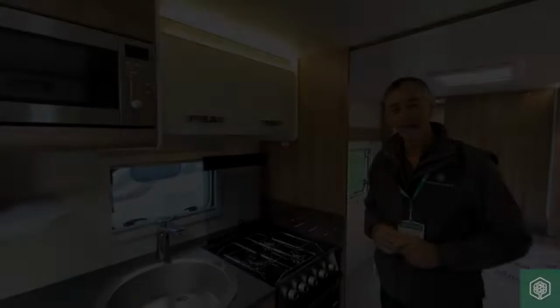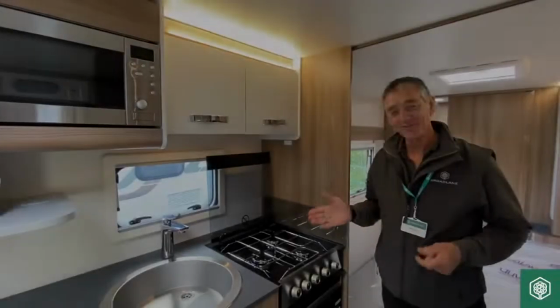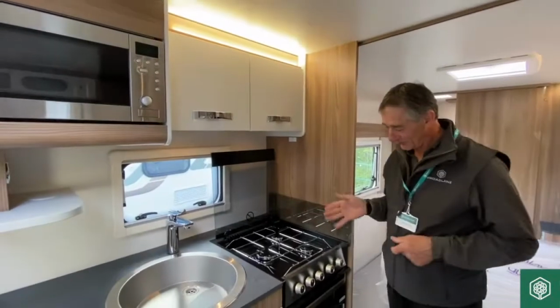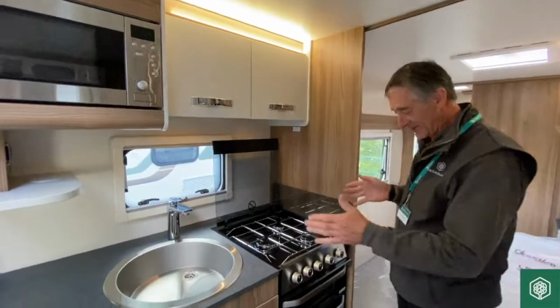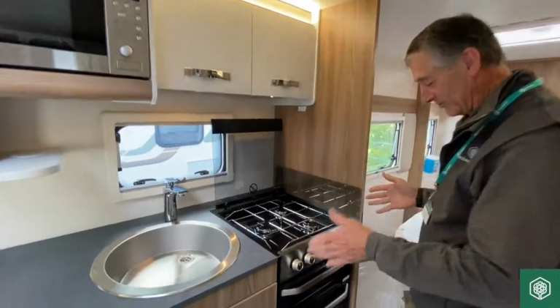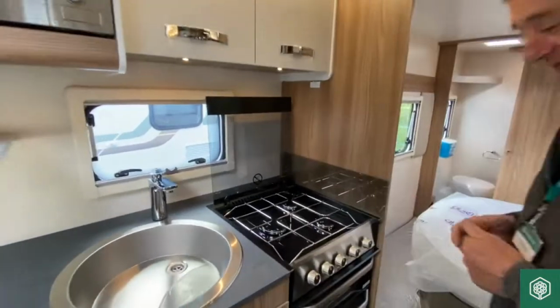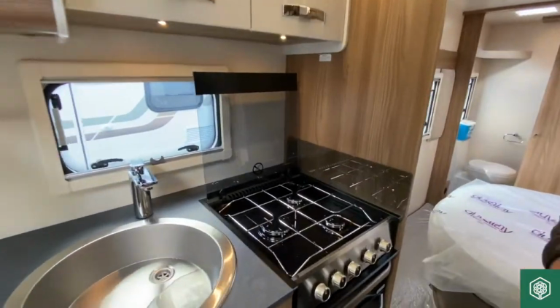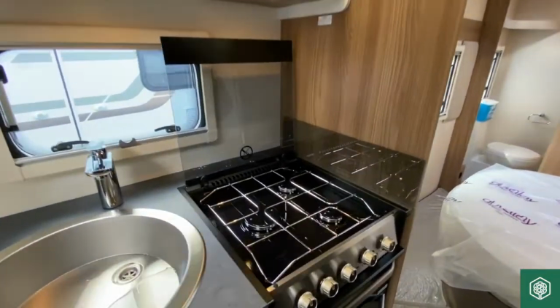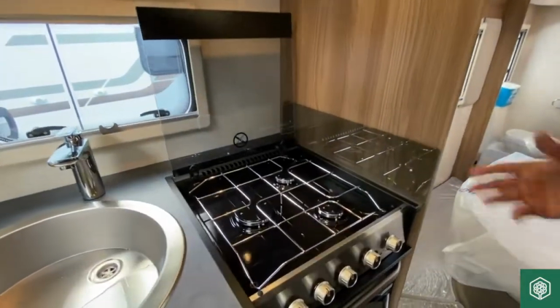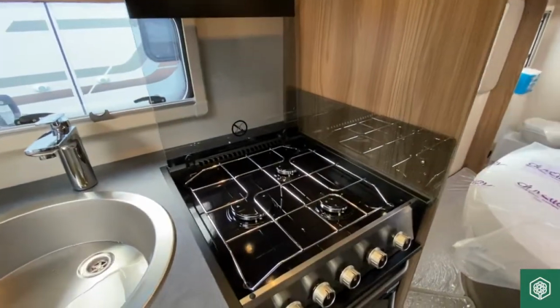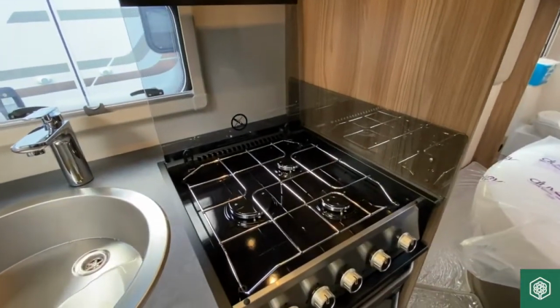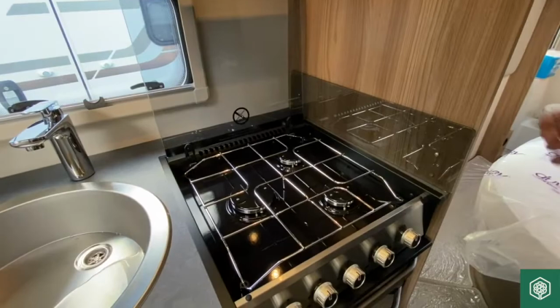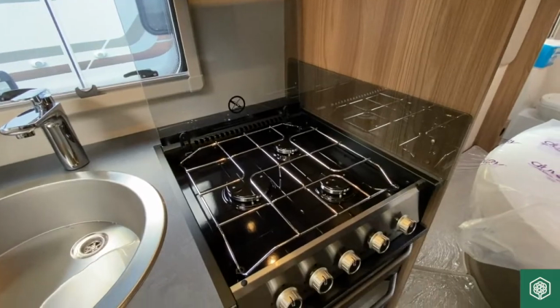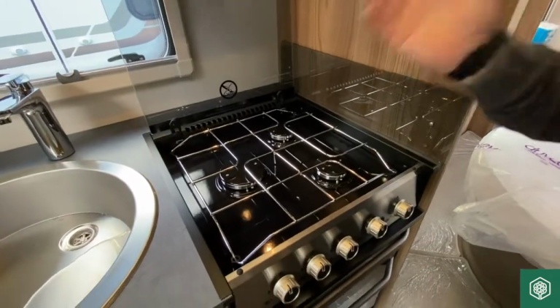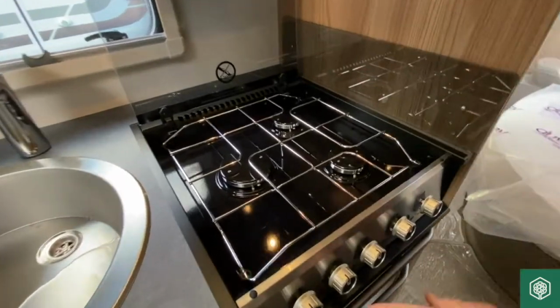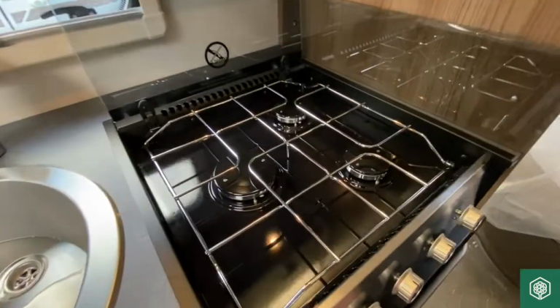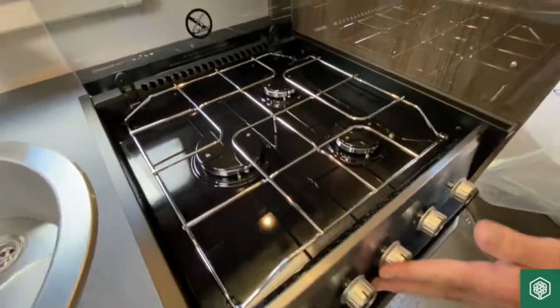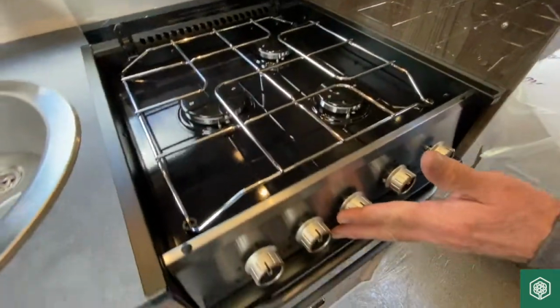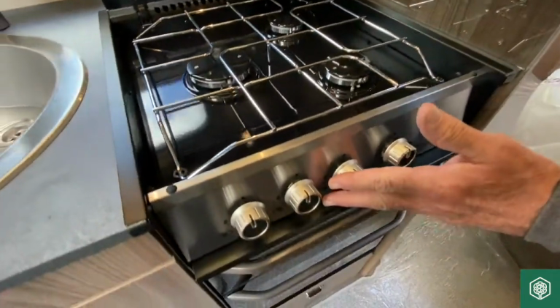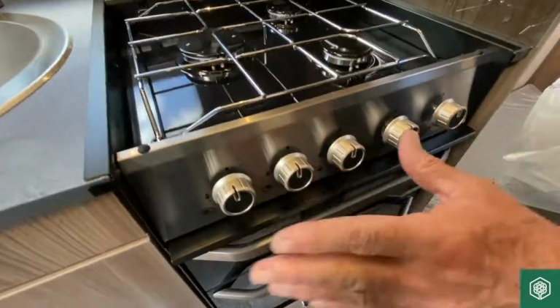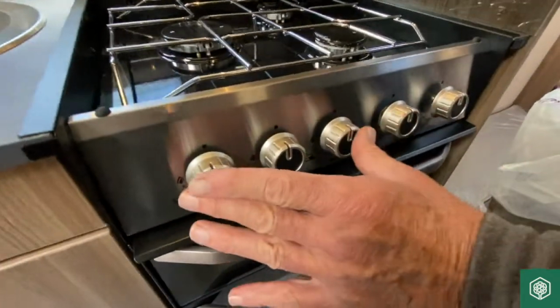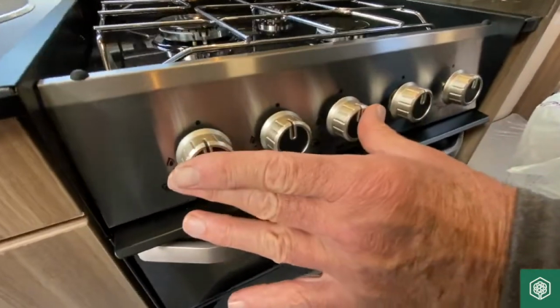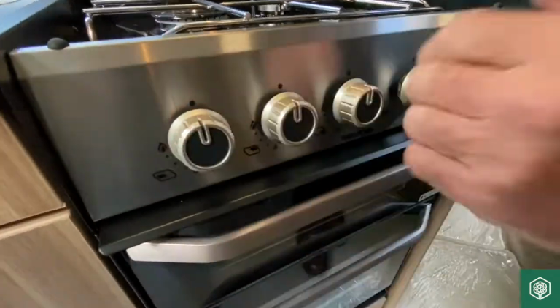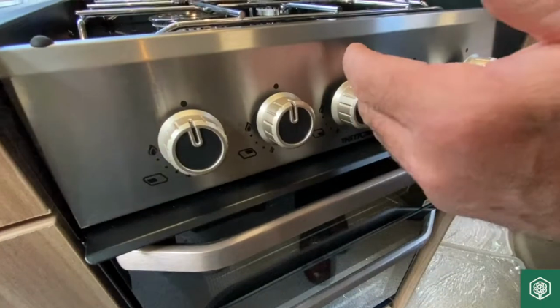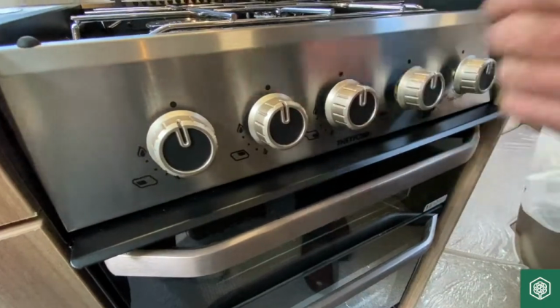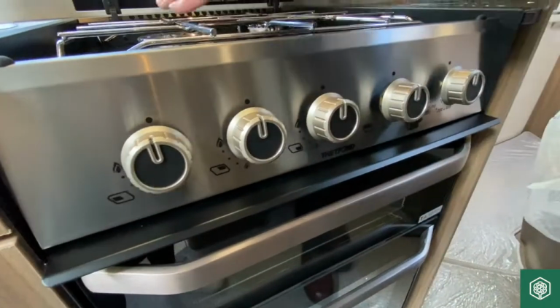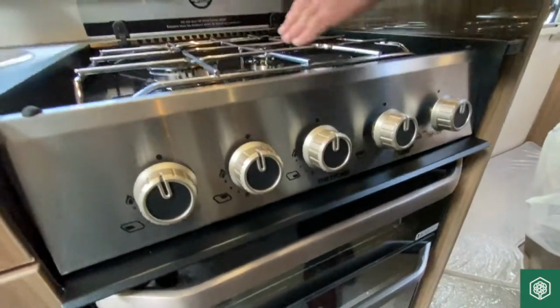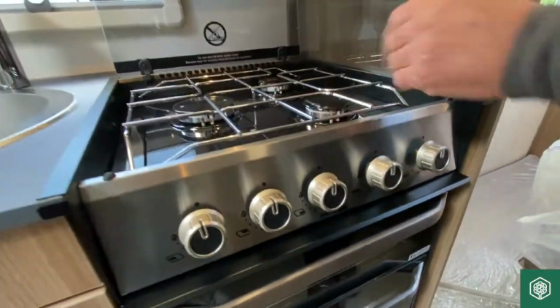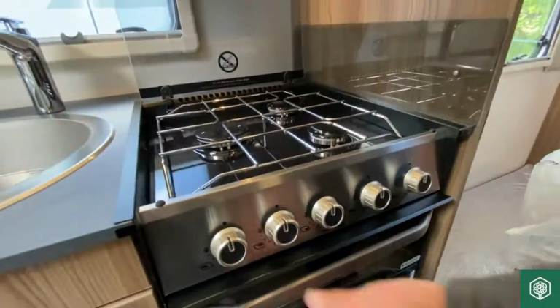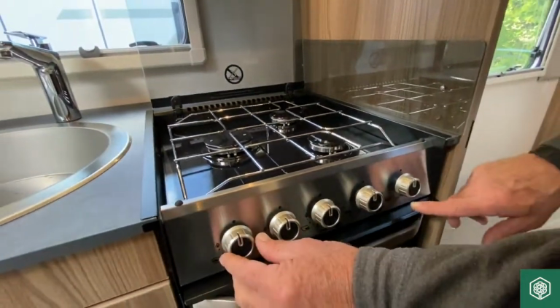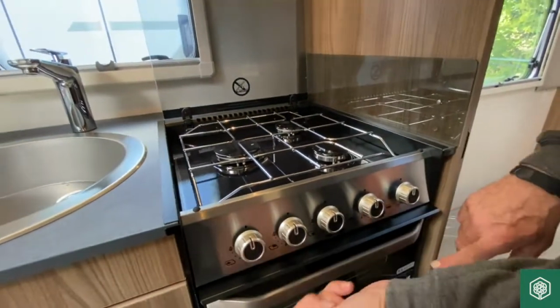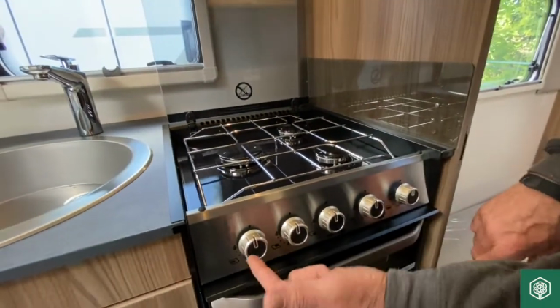Moving further forward now into the Thetford oven in this Swift Classic. There are straightforward controls on the front. These first three to the left hand side operate the three gas rings, and I'll just demonstrate very quickly.